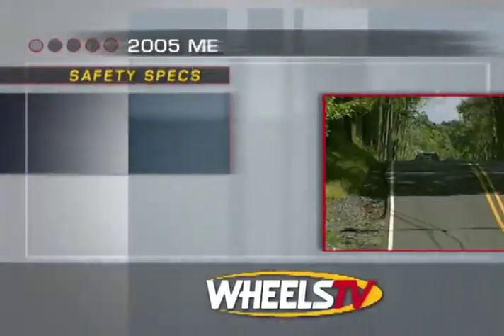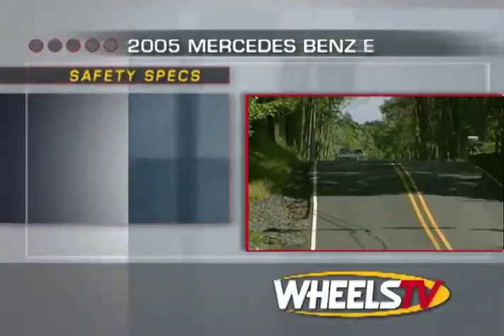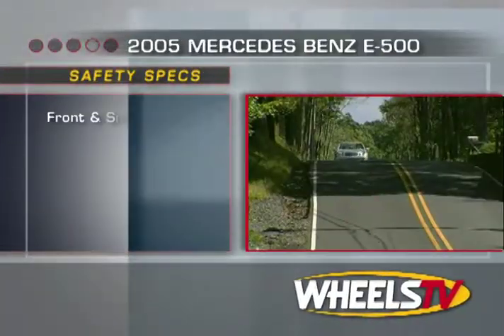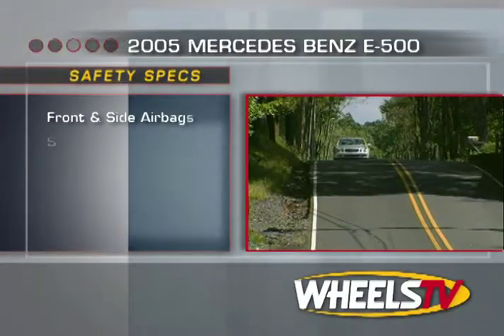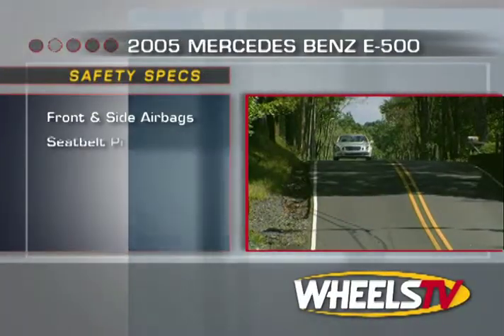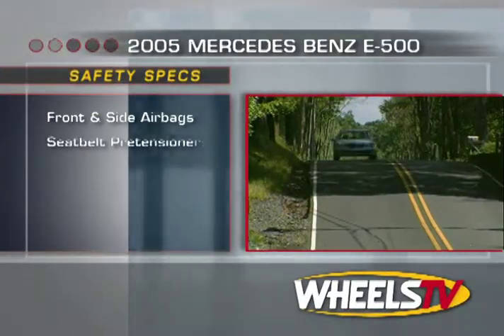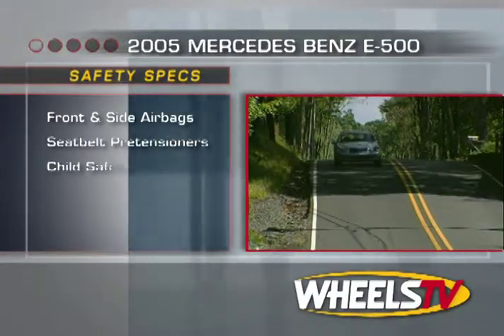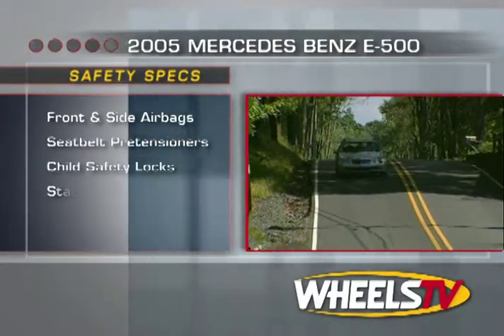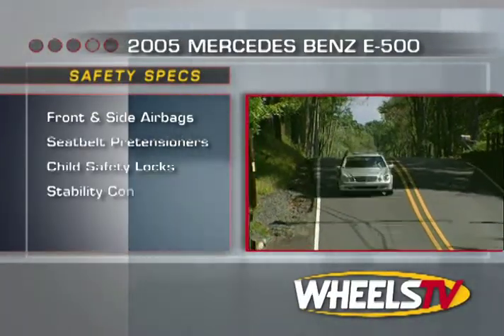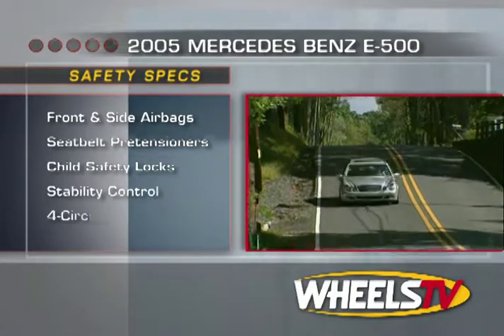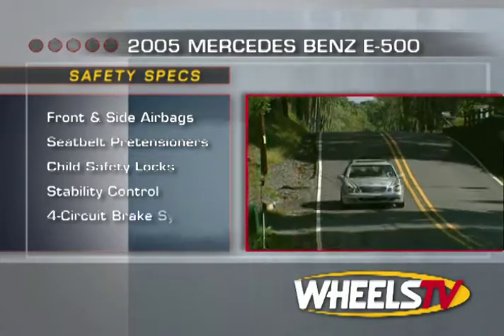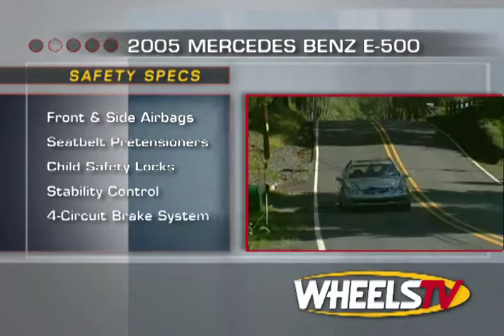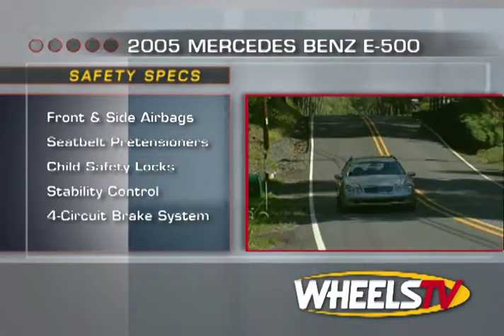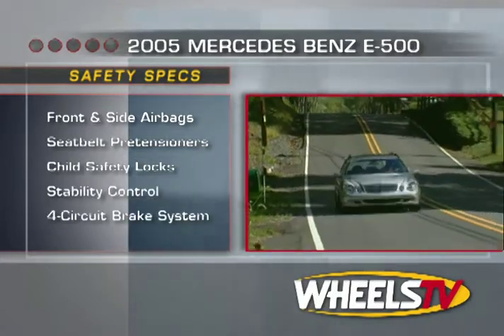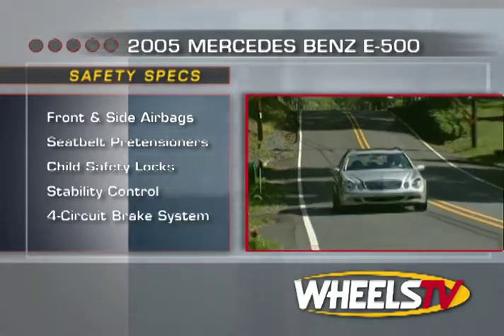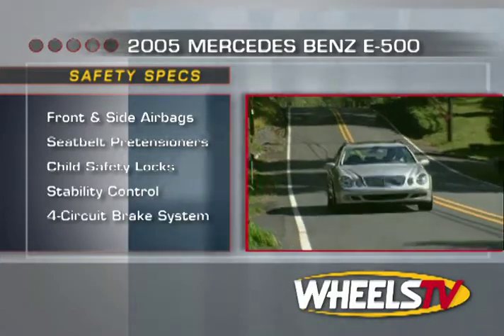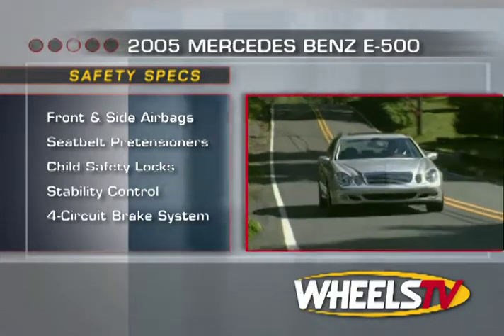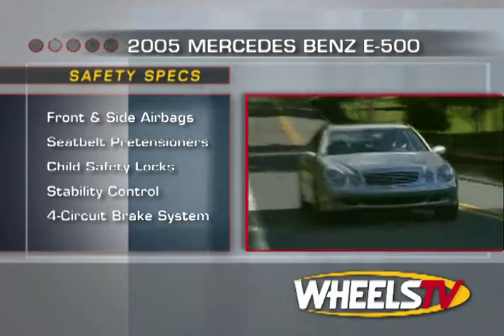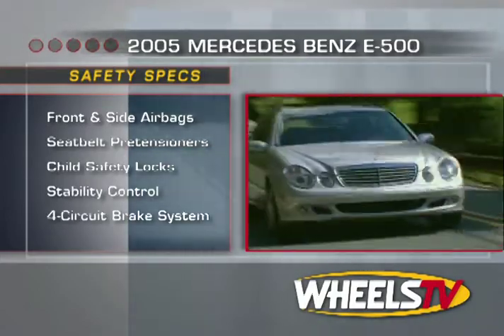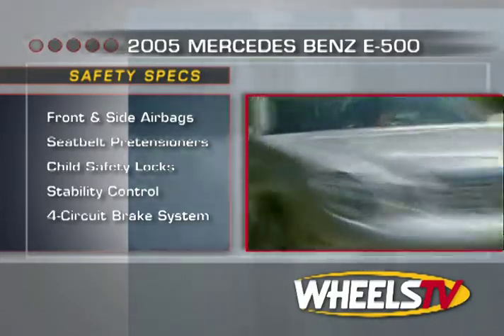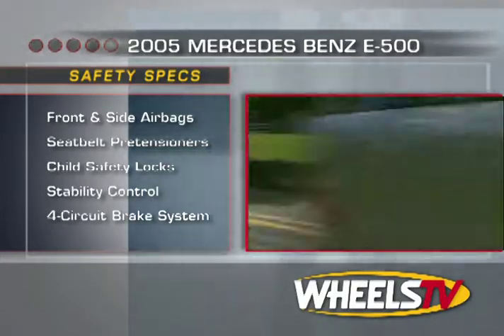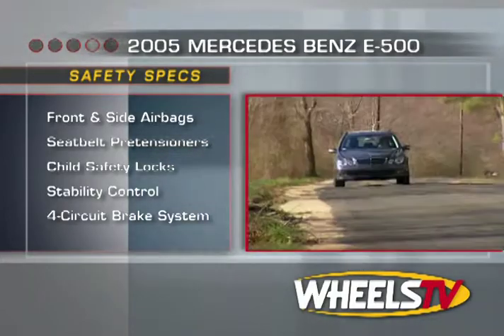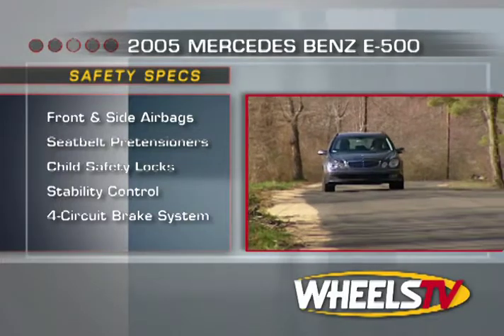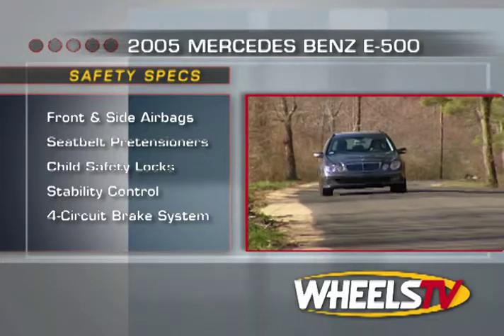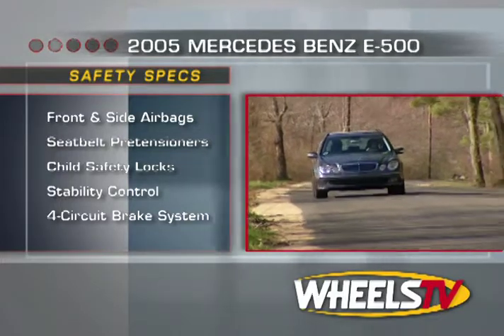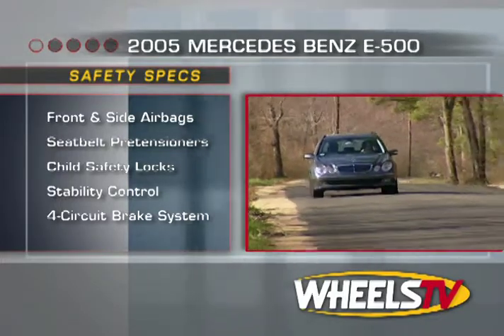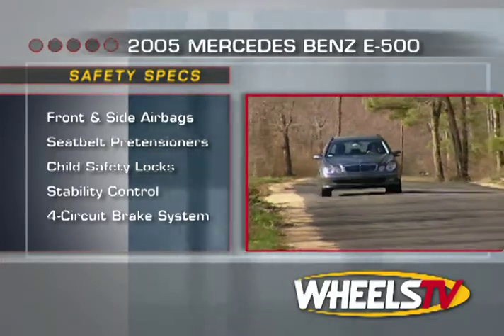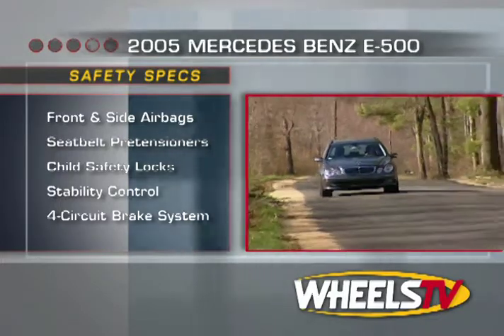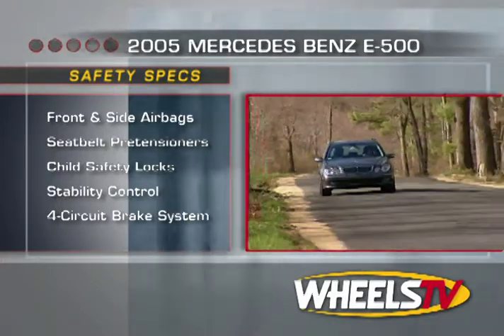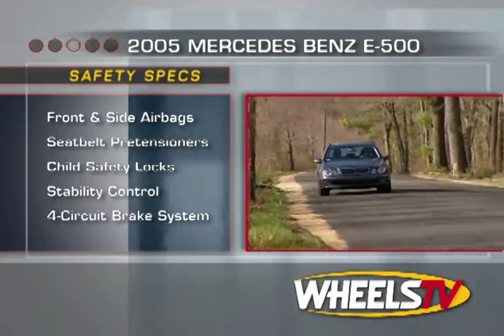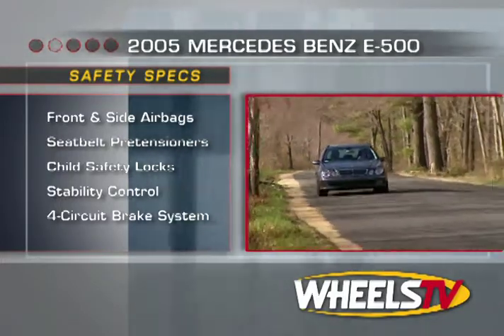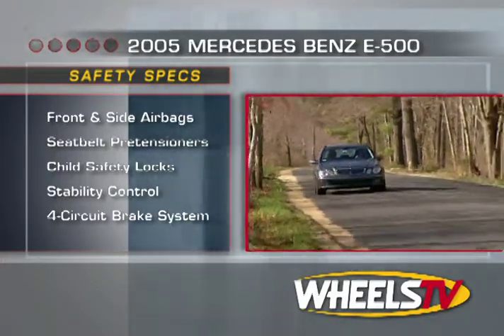There's a full complement of safety devices aboard the E-Class wagons, from front and side impact airbags to pre-tensioning three-point safety belts to head-protecting side curtain airbags and child safety door latches.